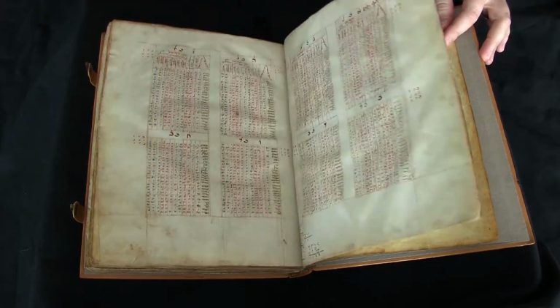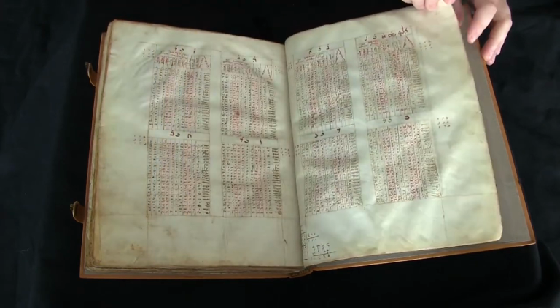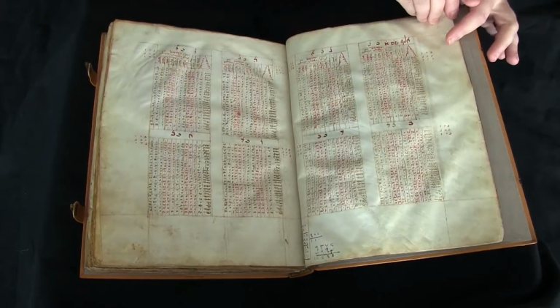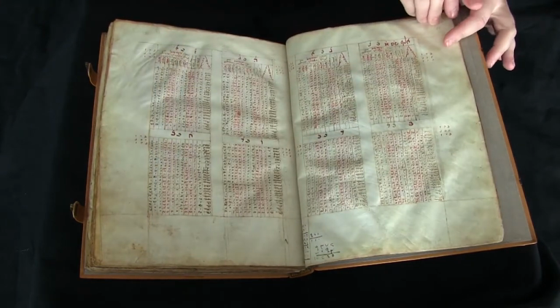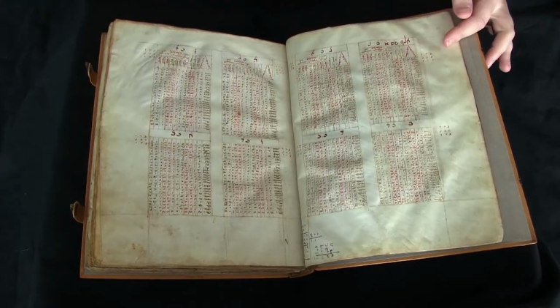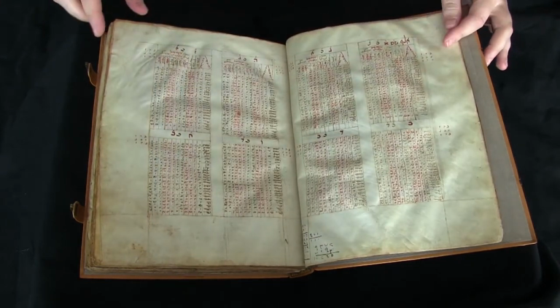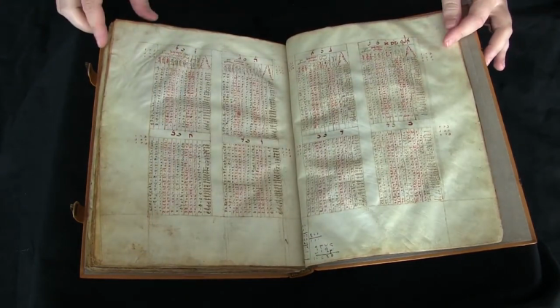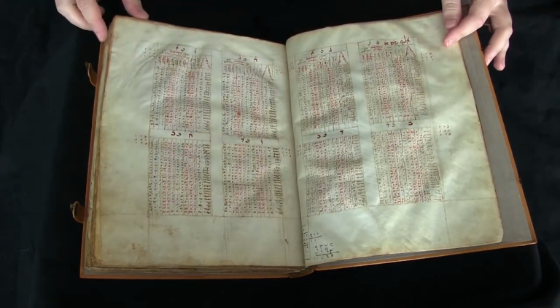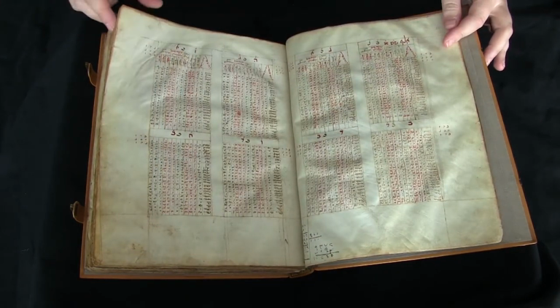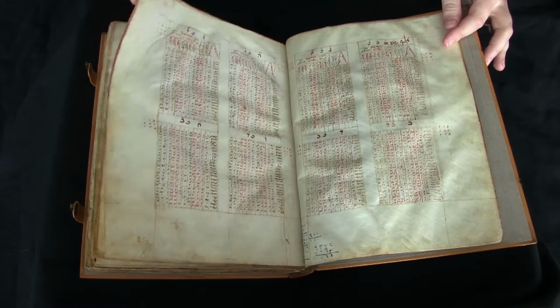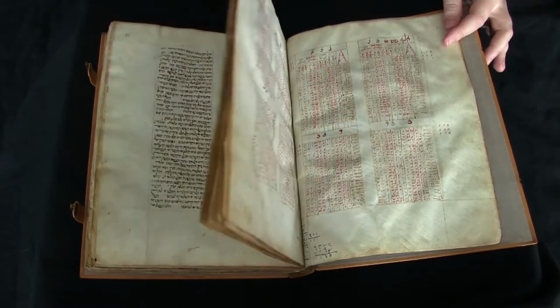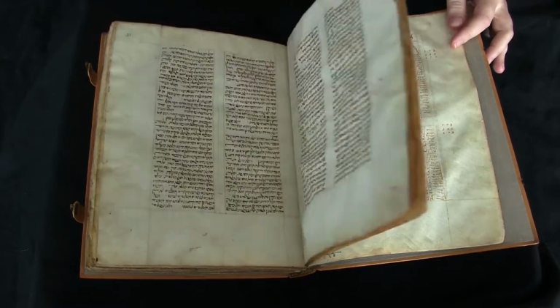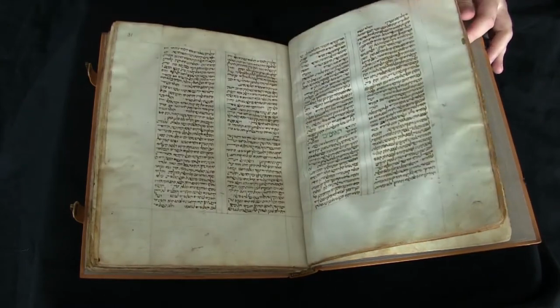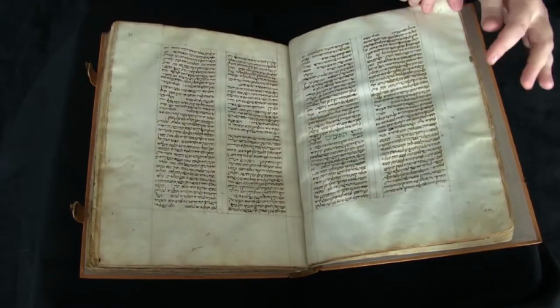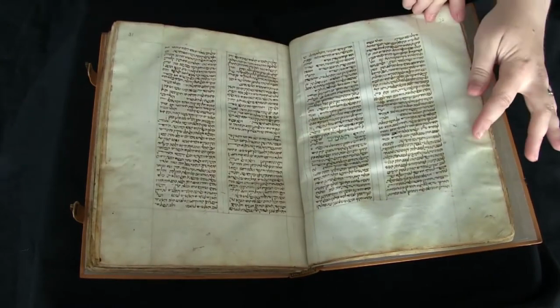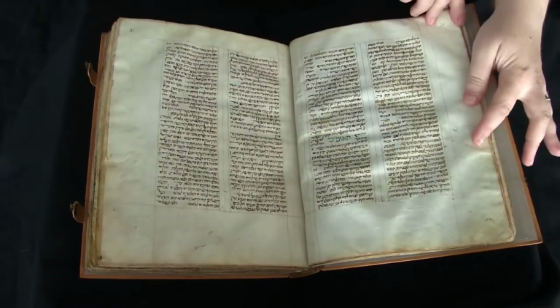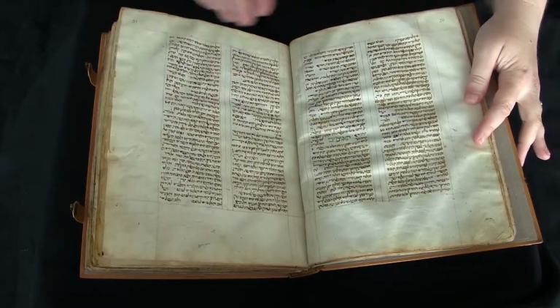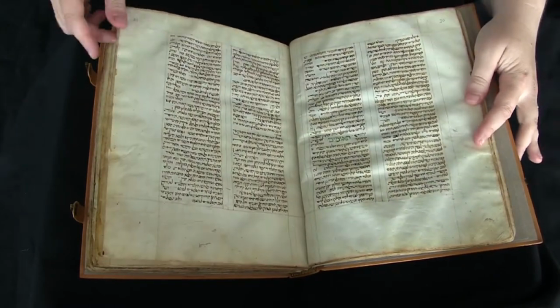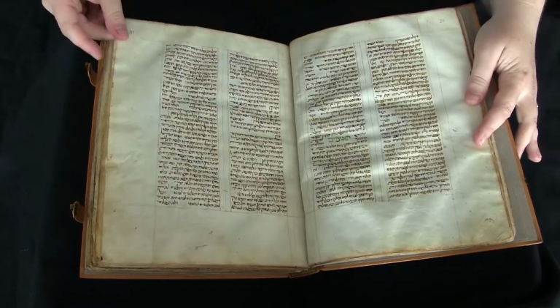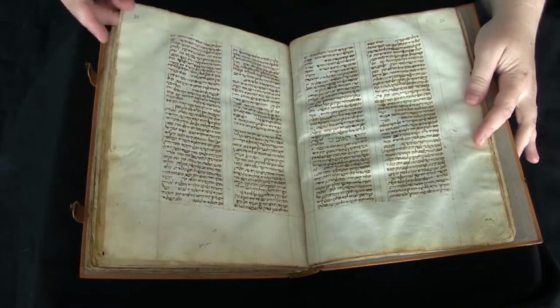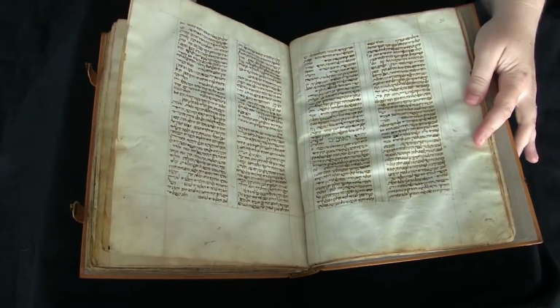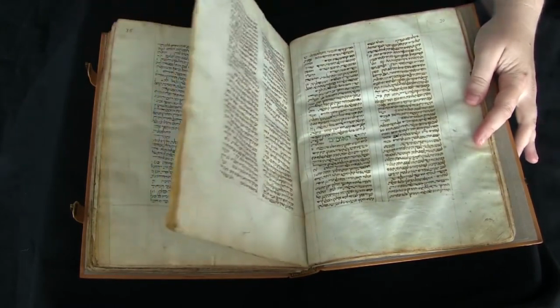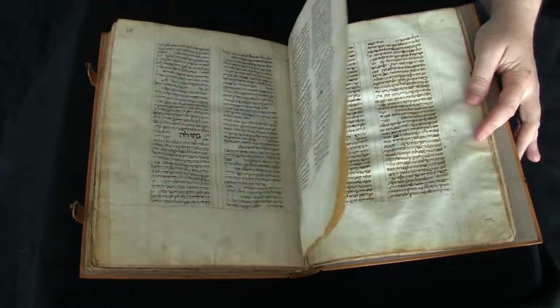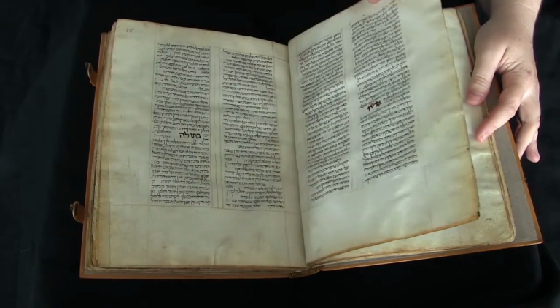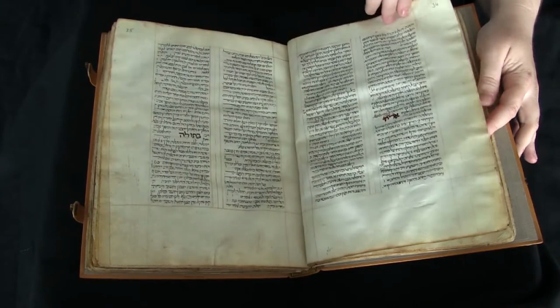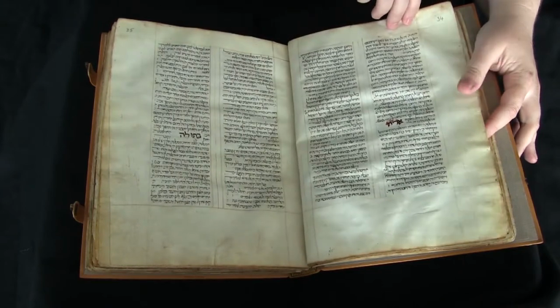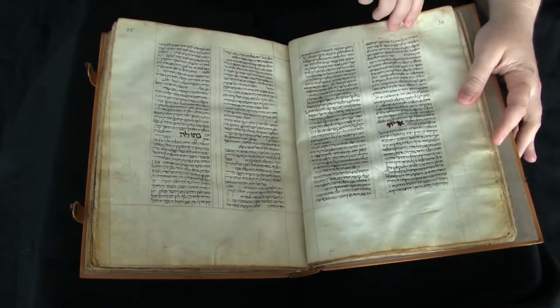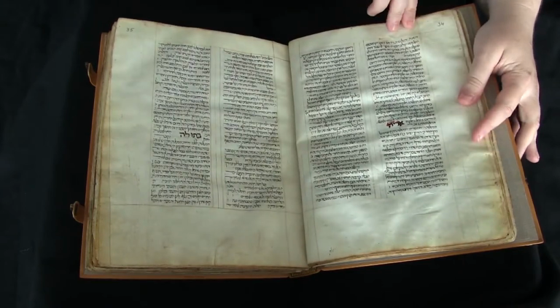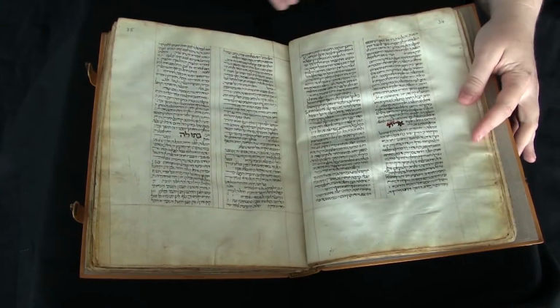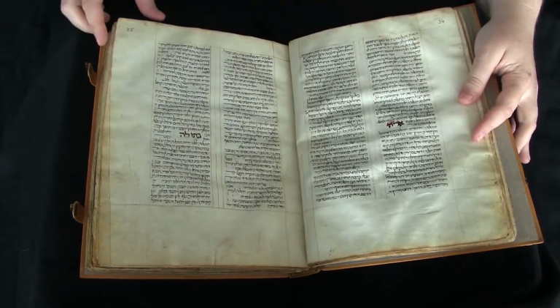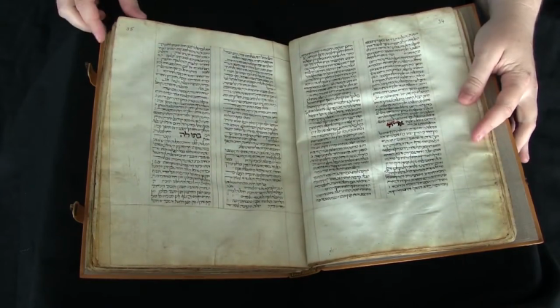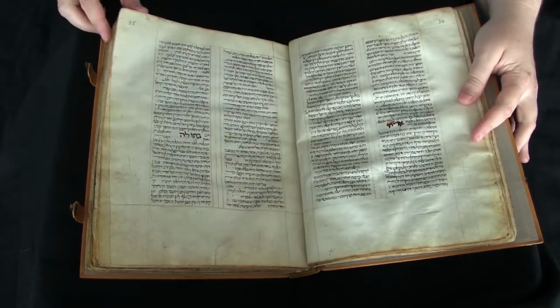It's written in a Sephardic cursive script, and there are multiple hands represented, so as I page through, you should be able to see that the hands change, sometimes quite dramatically, from page to page.